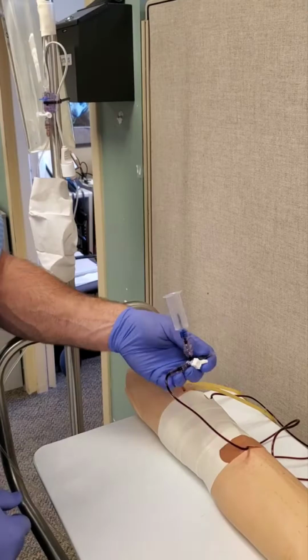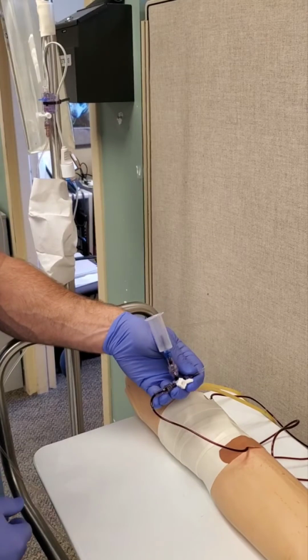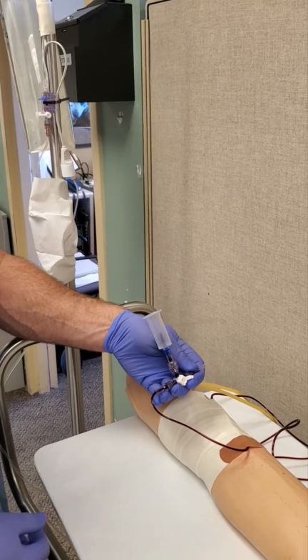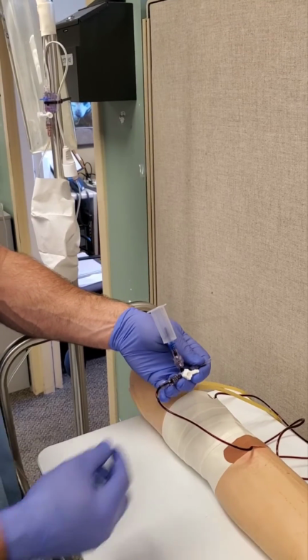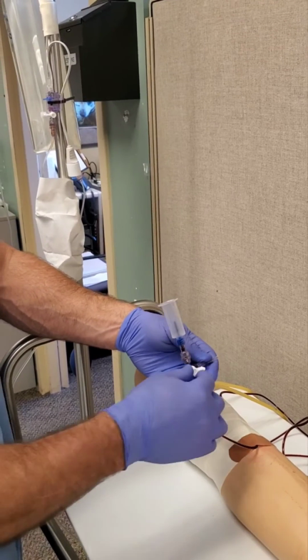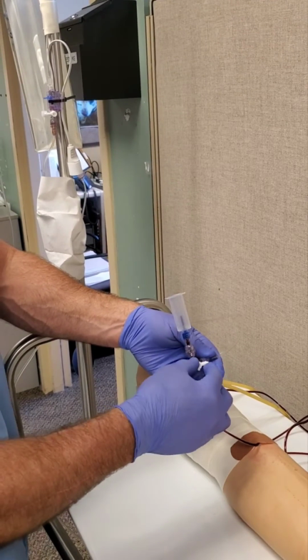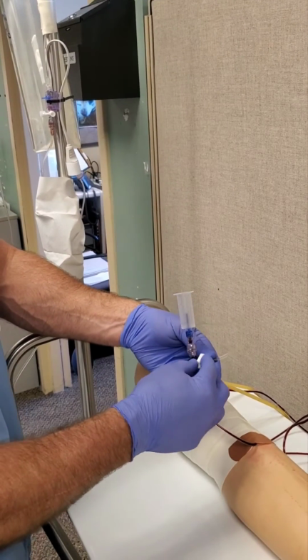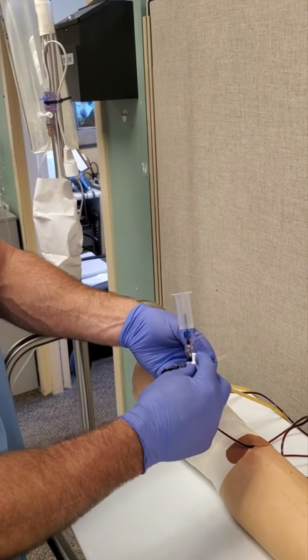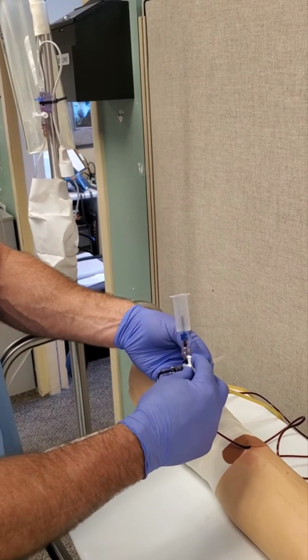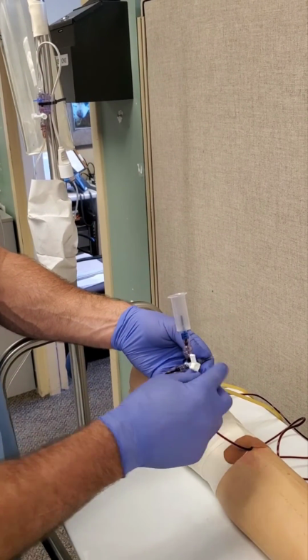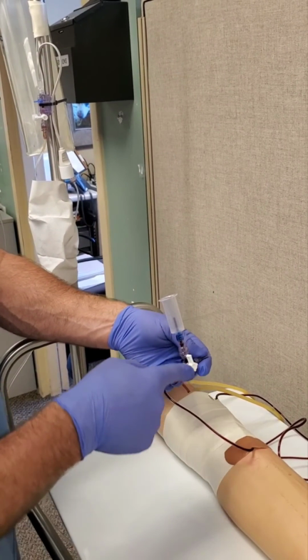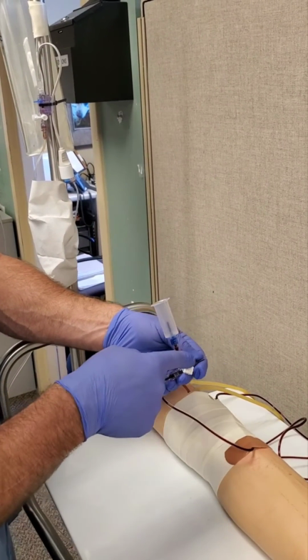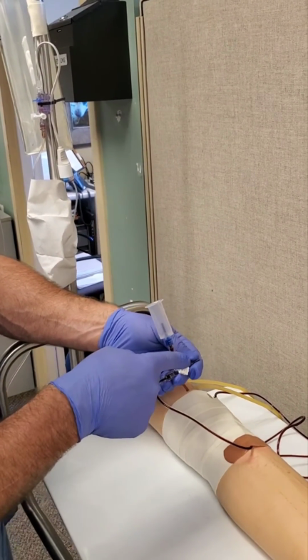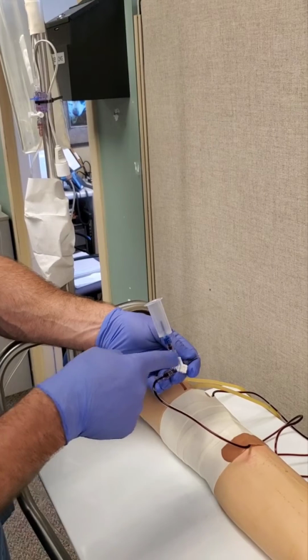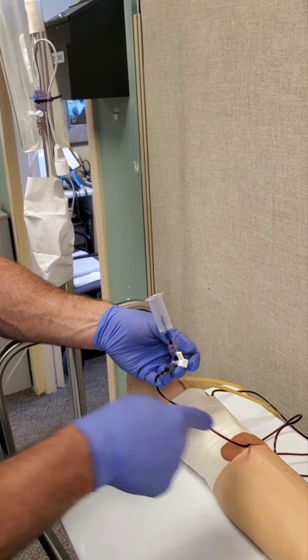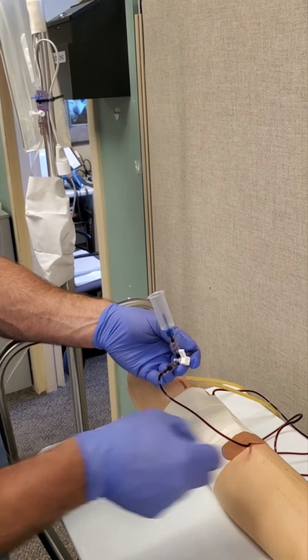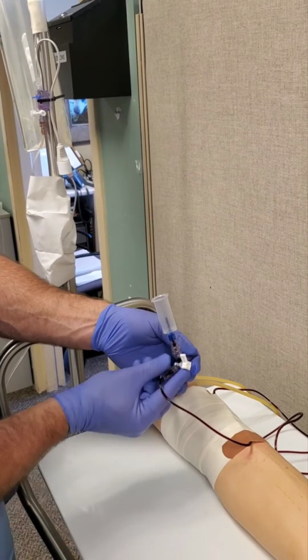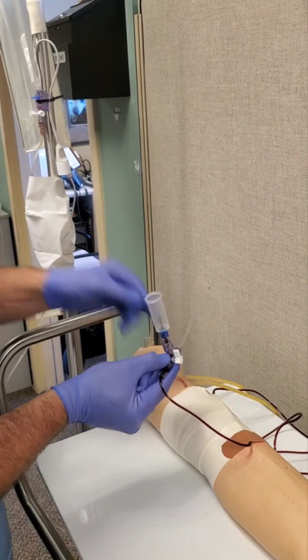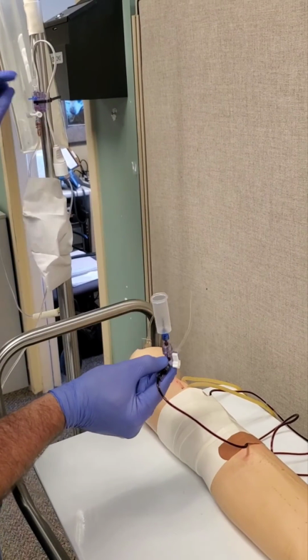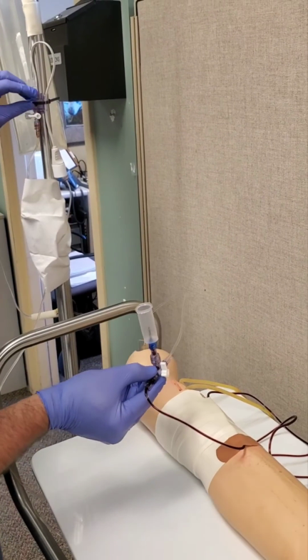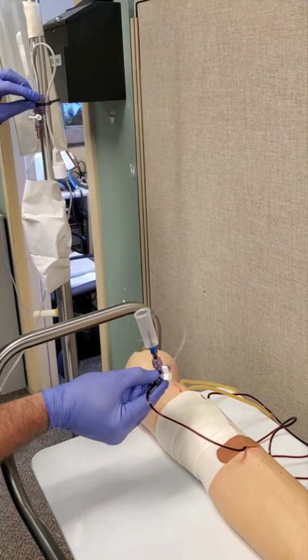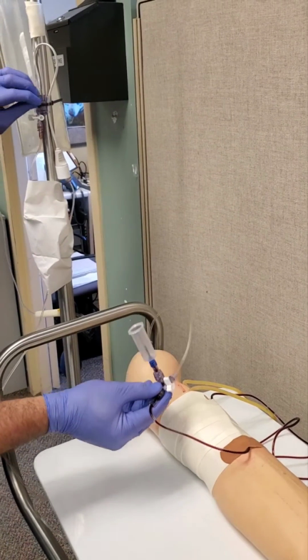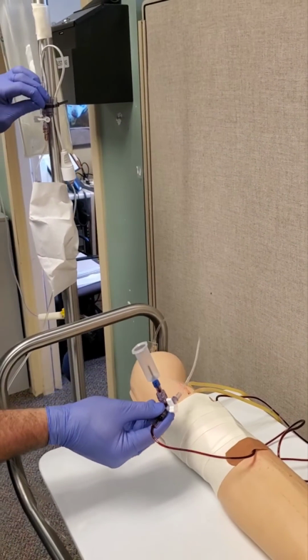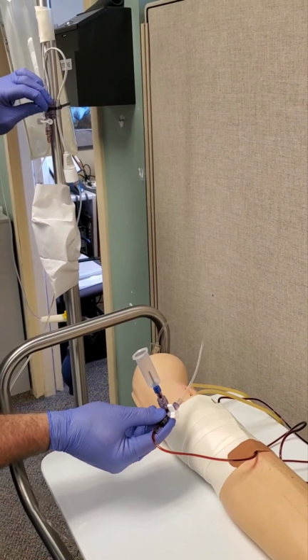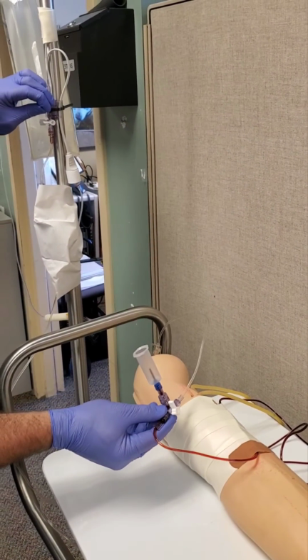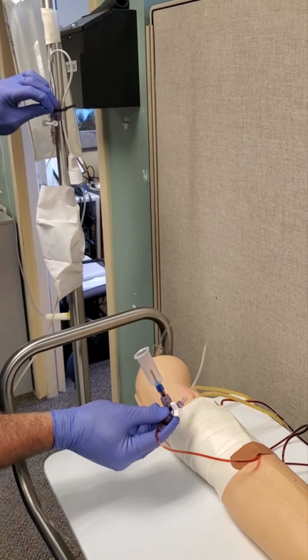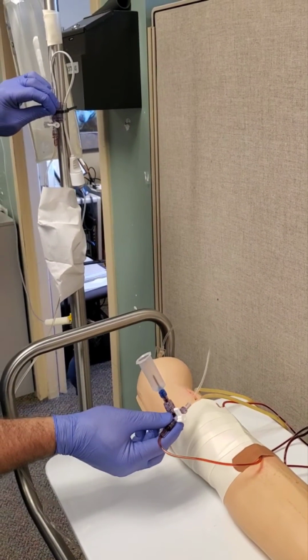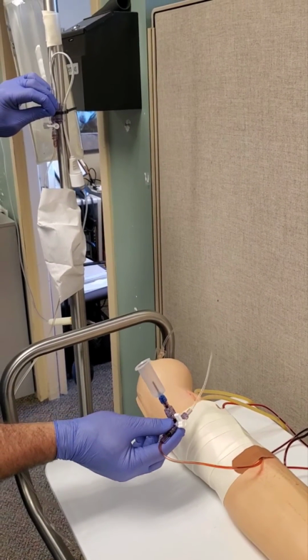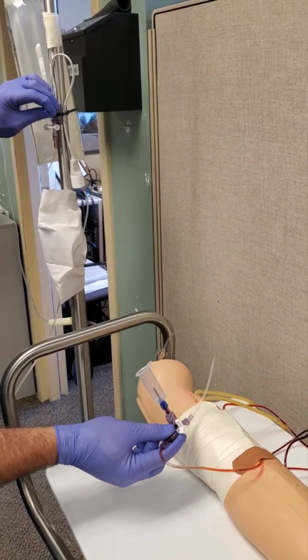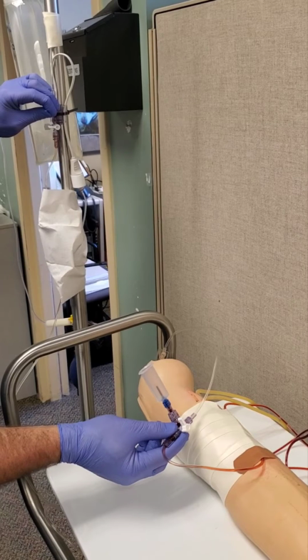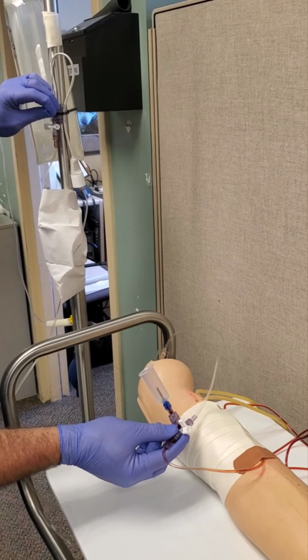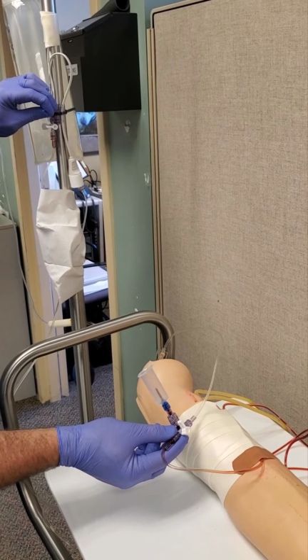Now that we have our sample, we'll clean out our lines. Put the stopcock up and flush out the line first using the pigtail, pulling it until the line is clean of blood.